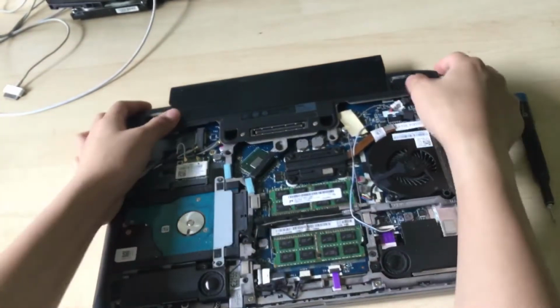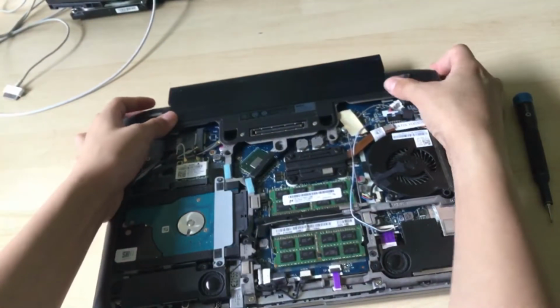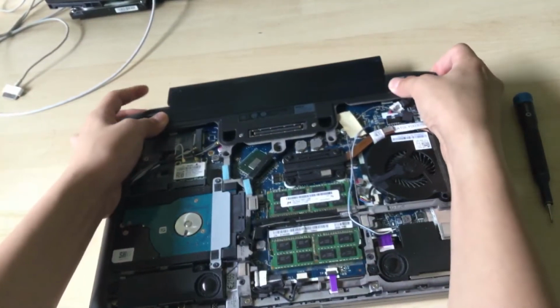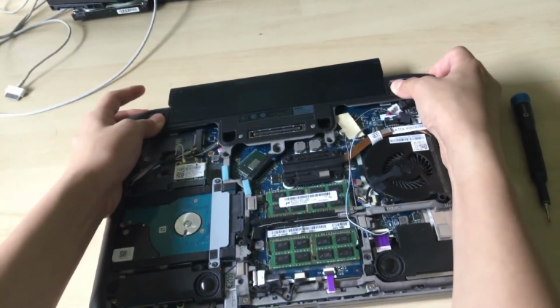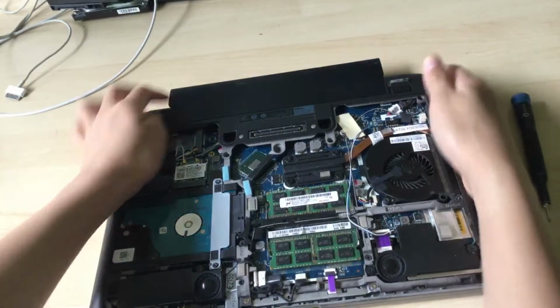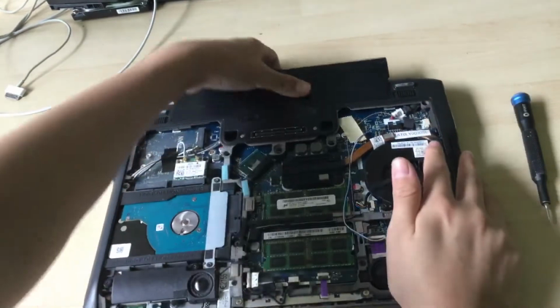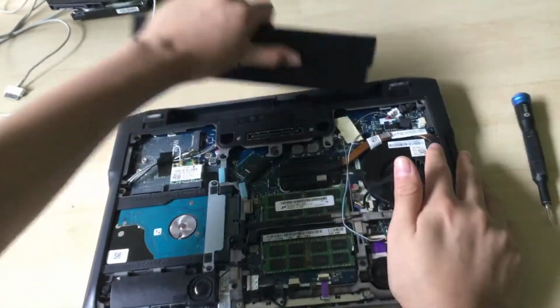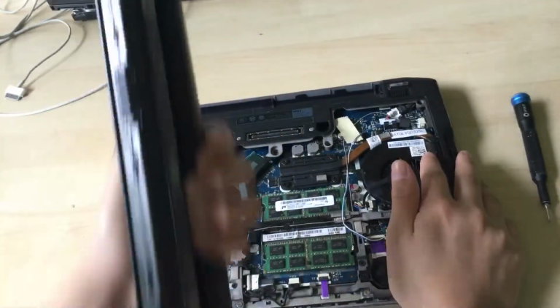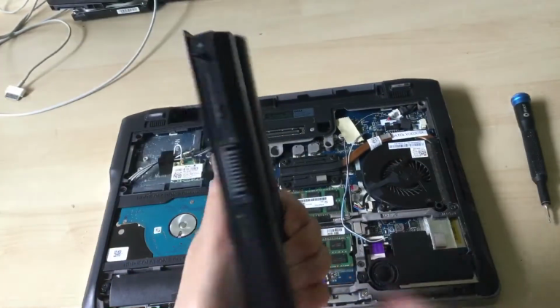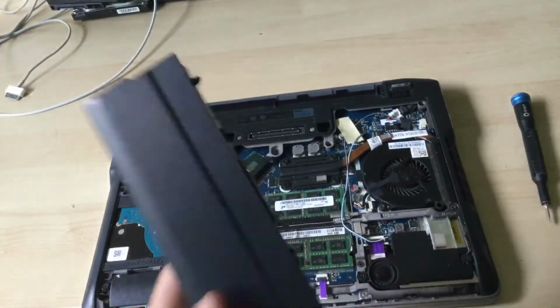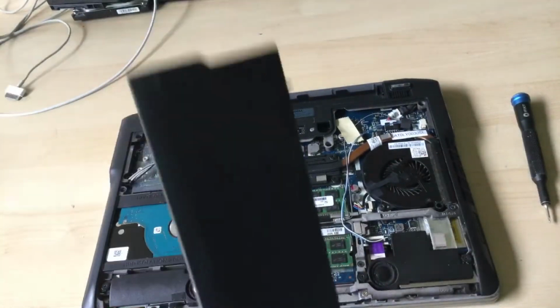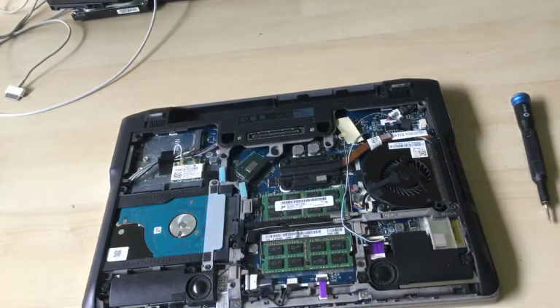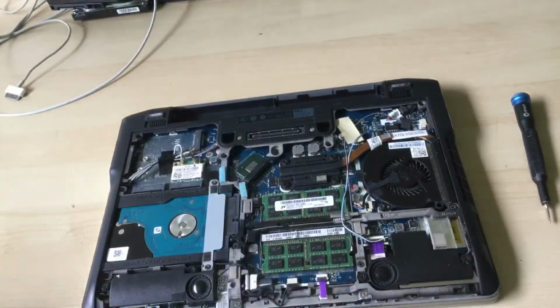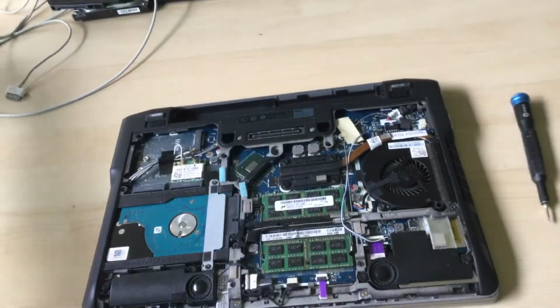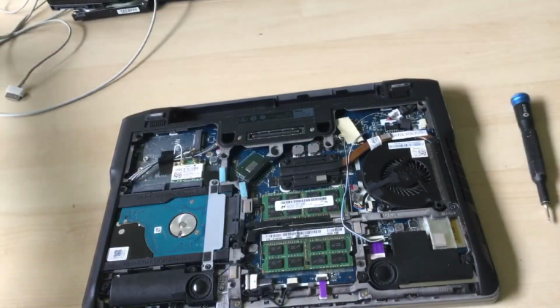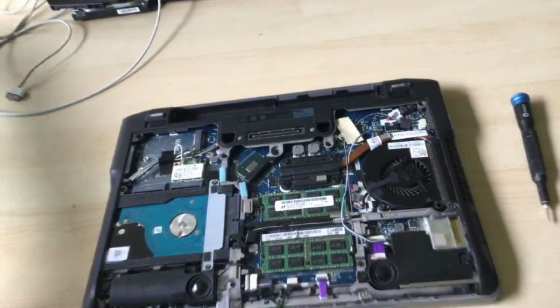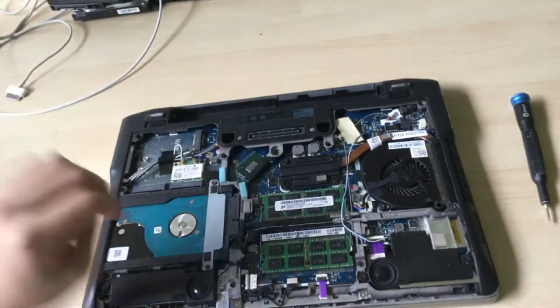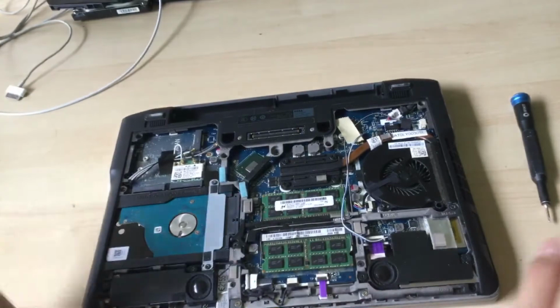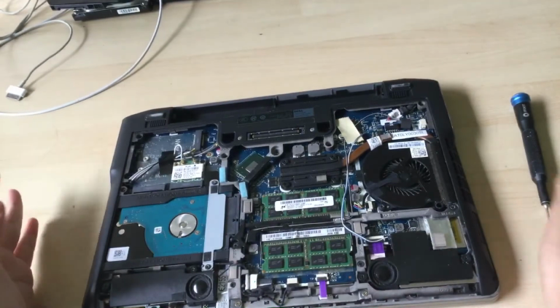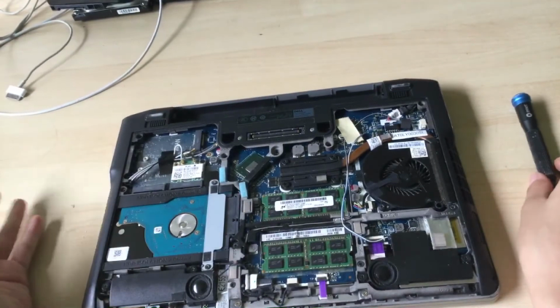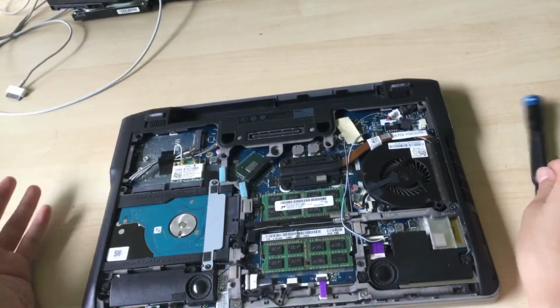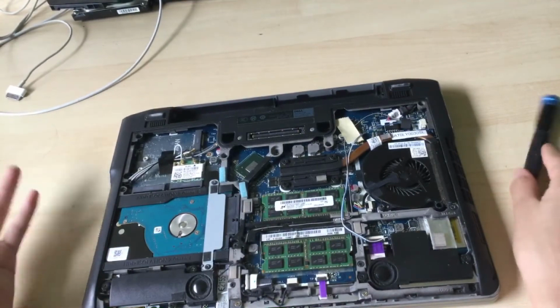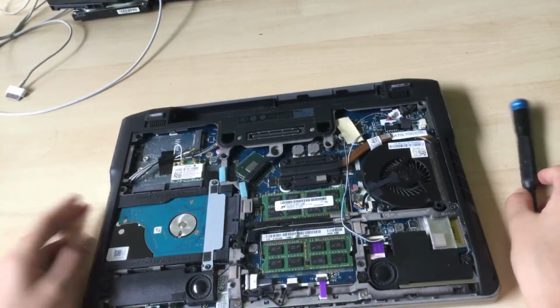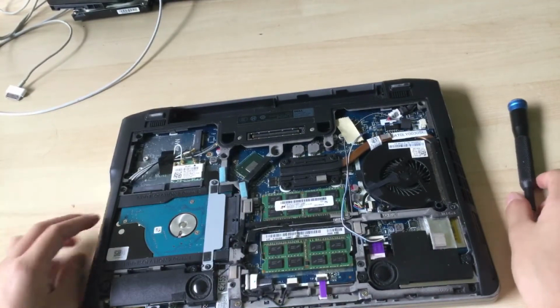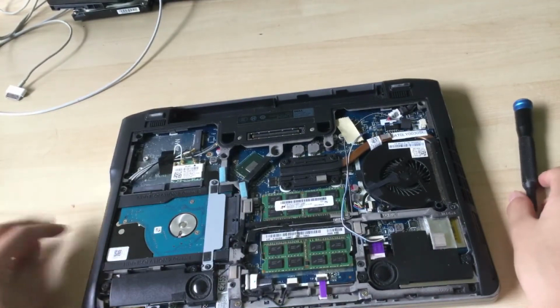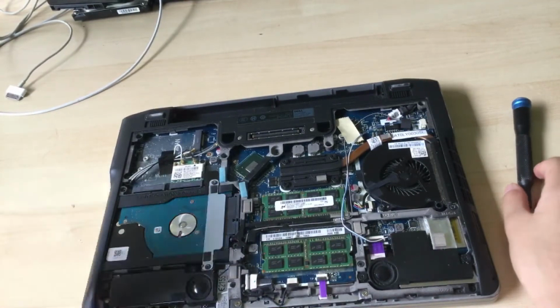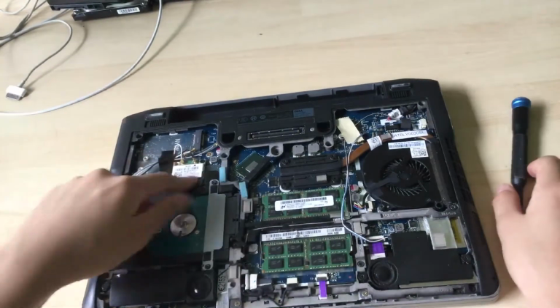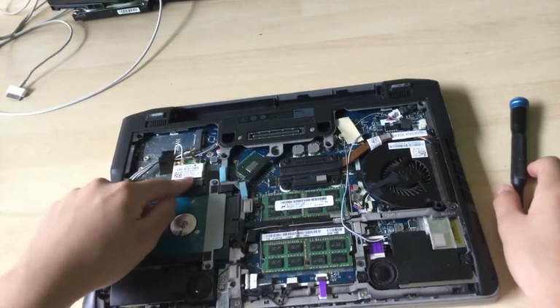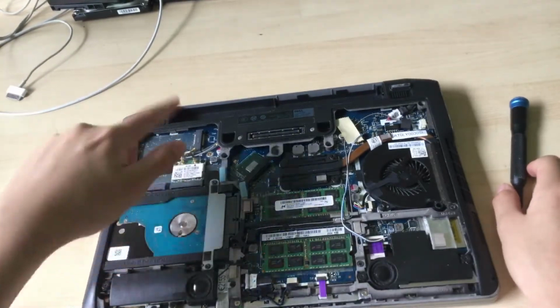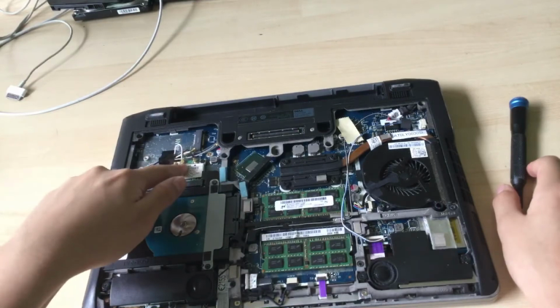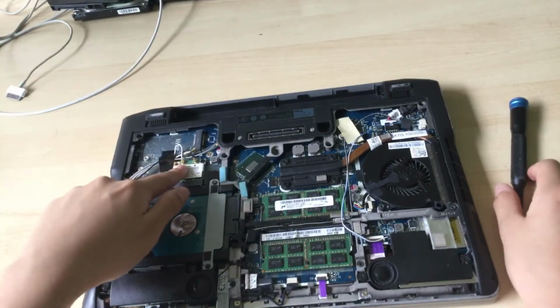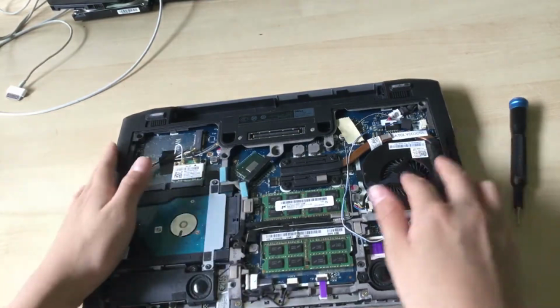Also, don't forget to remove the battery, especially if your battery does still work. Right here is the Wi-Fi card.